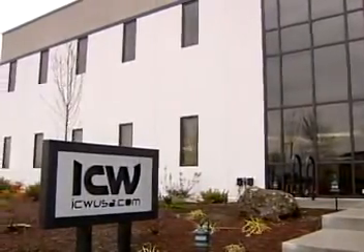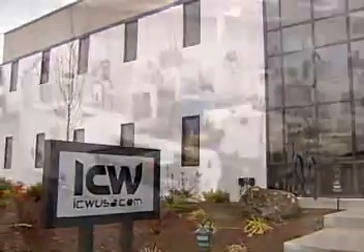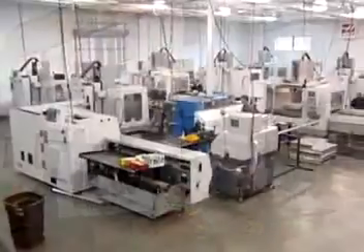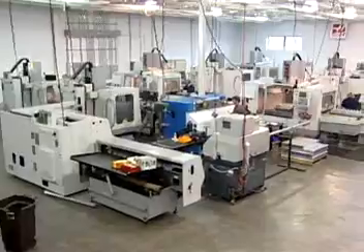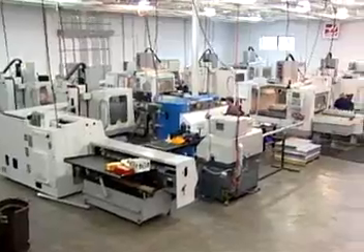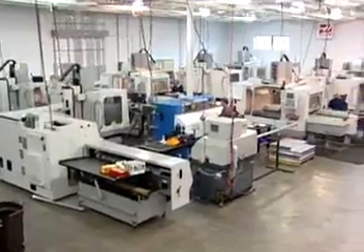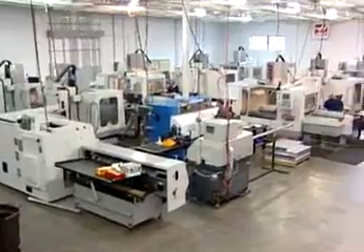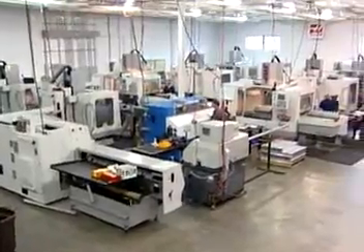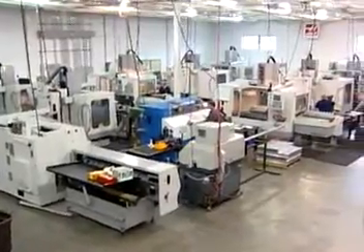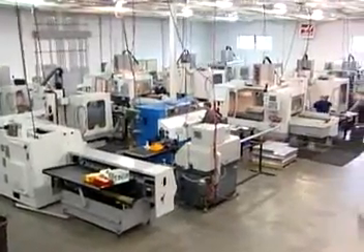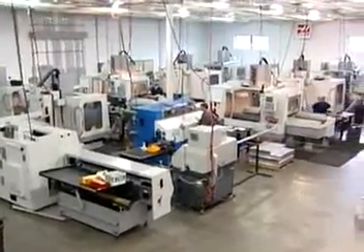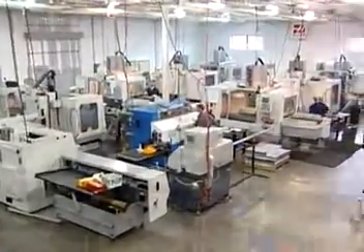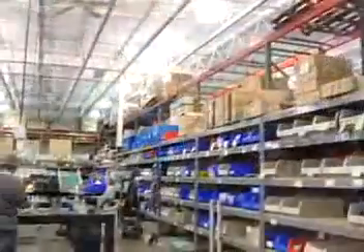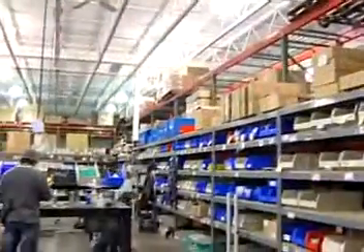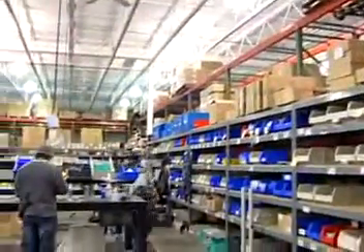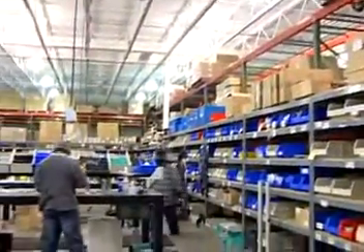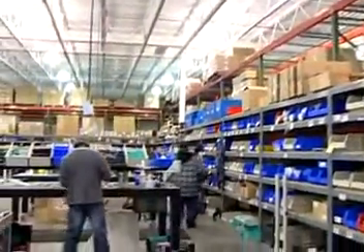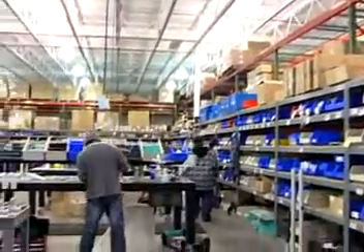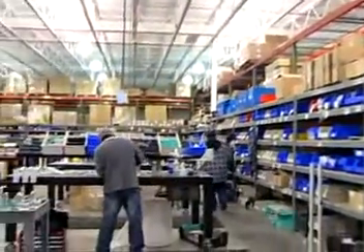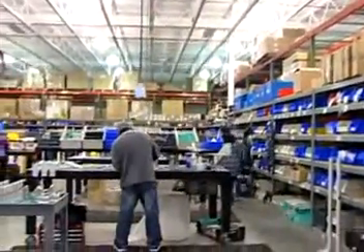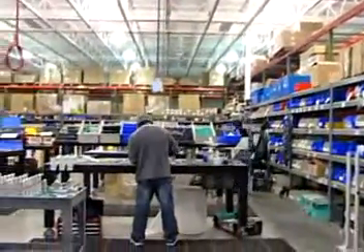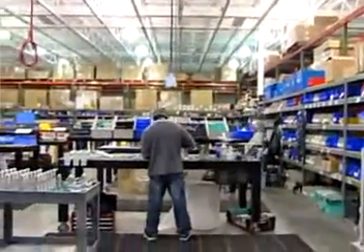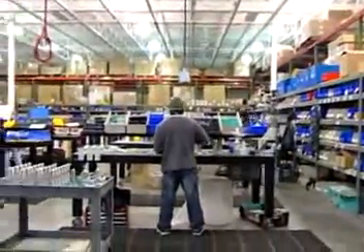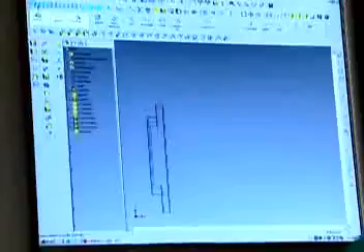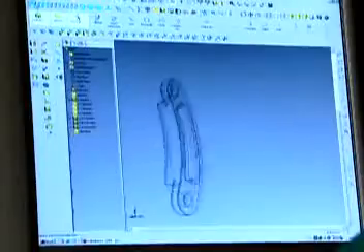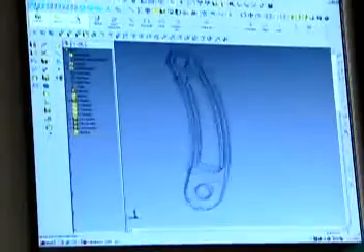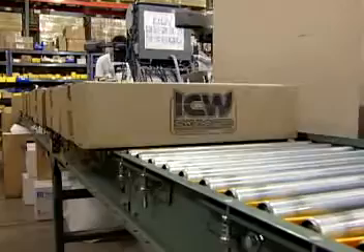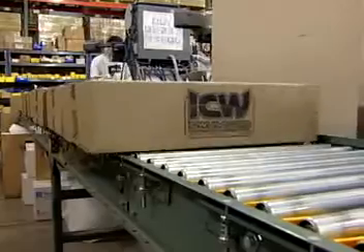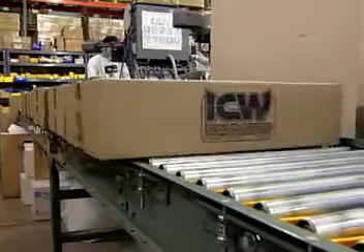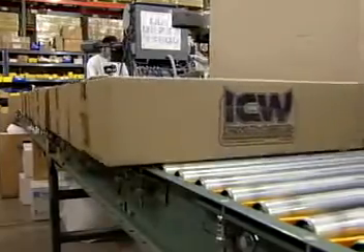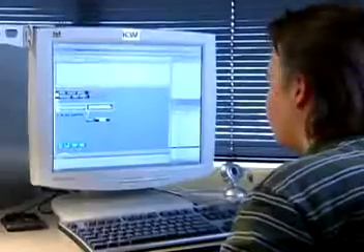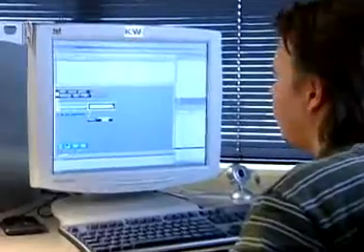Our facility in Medford, Oregon, was created specifically to accommodate all aspects of production, from concept to shipping to marketing.